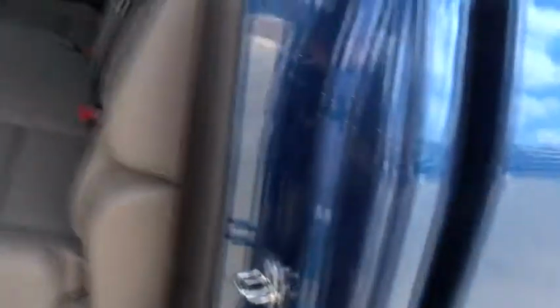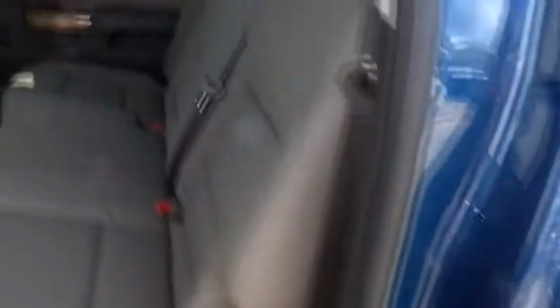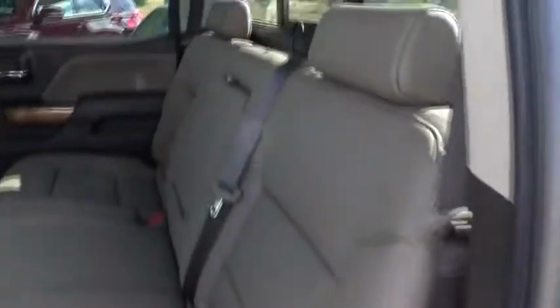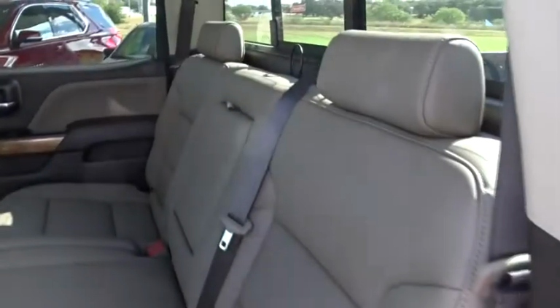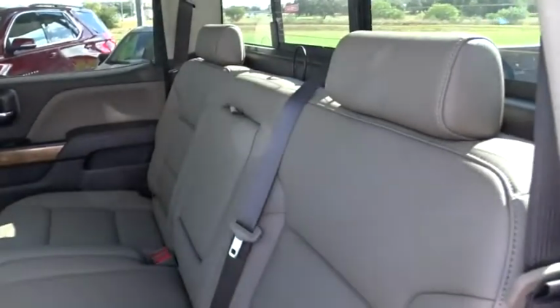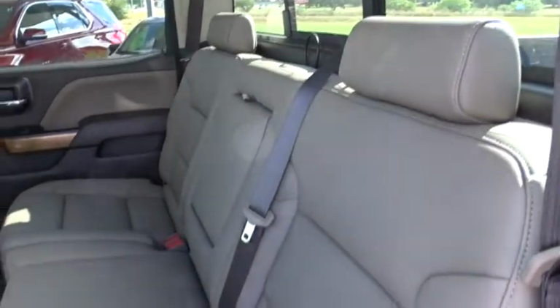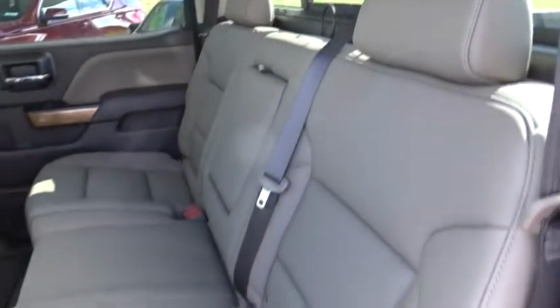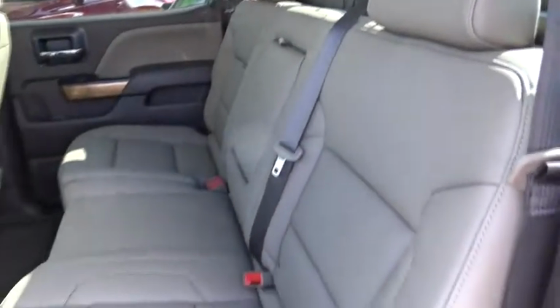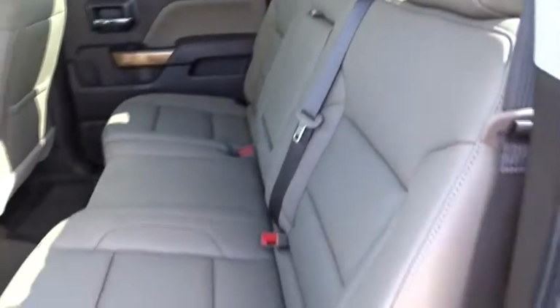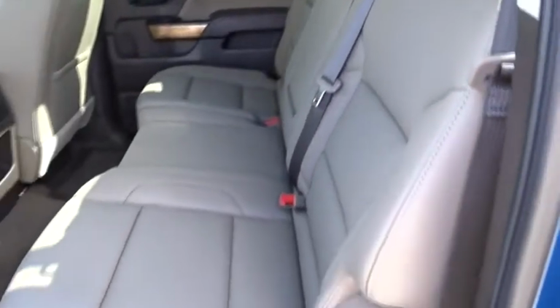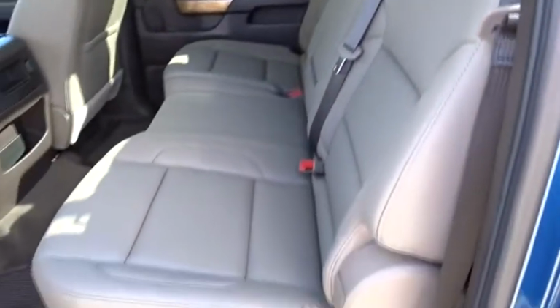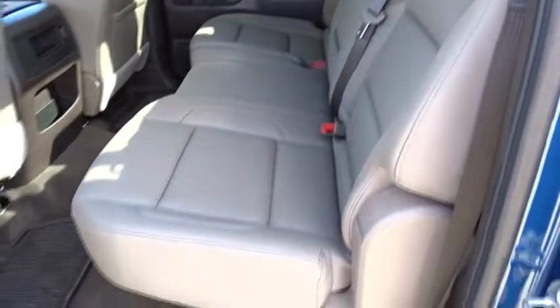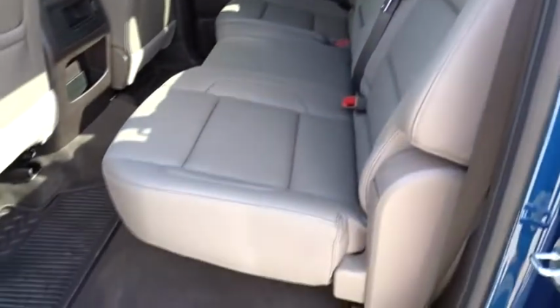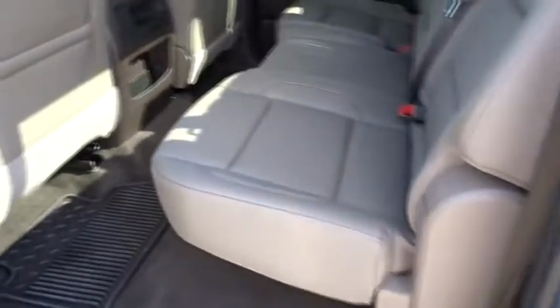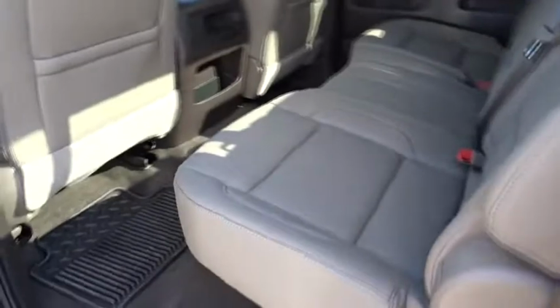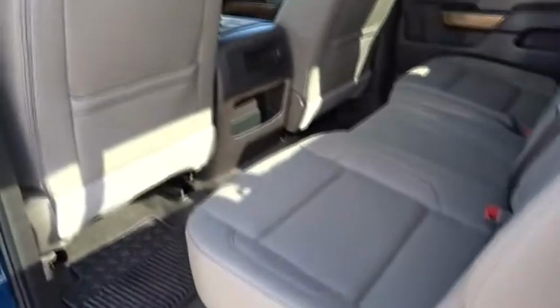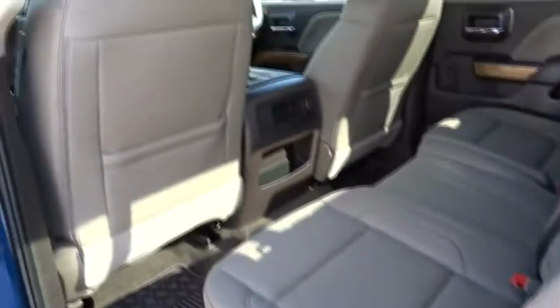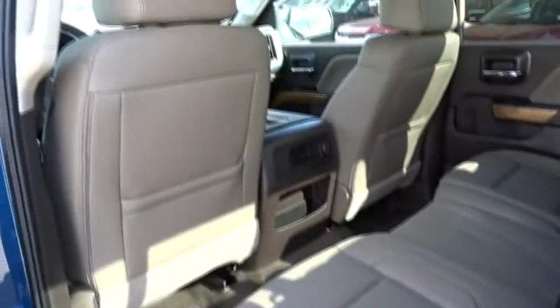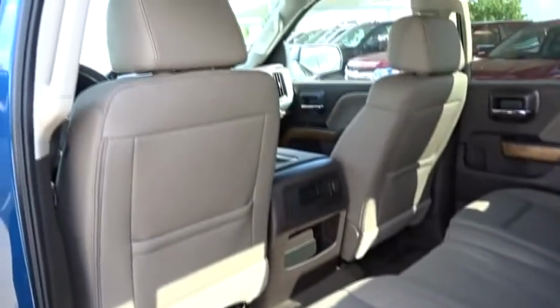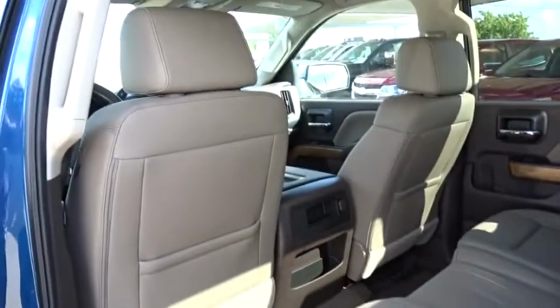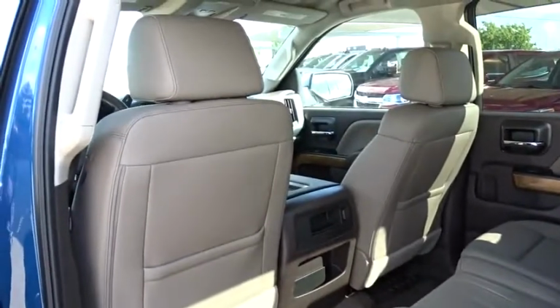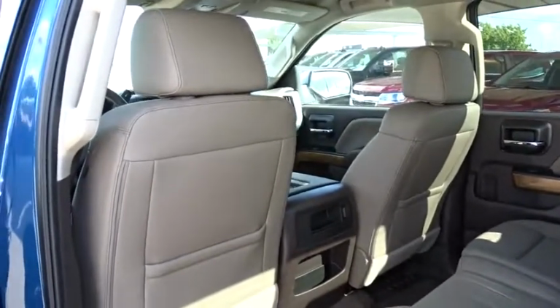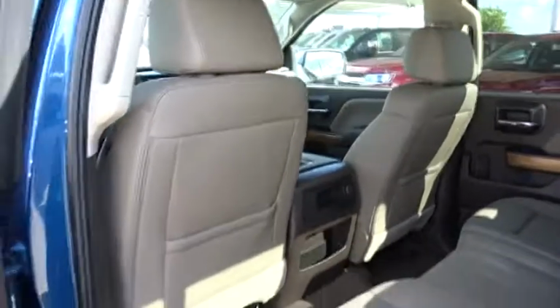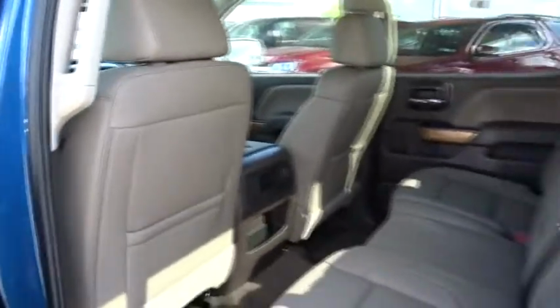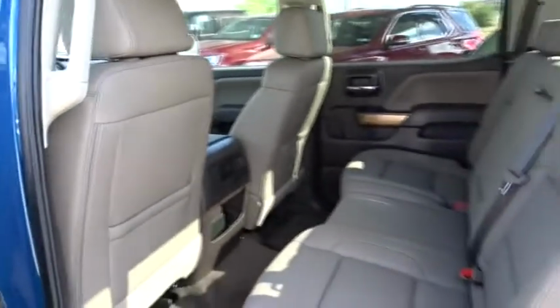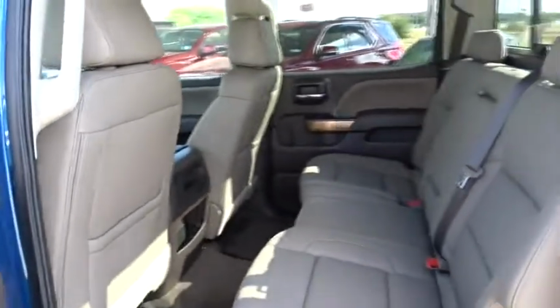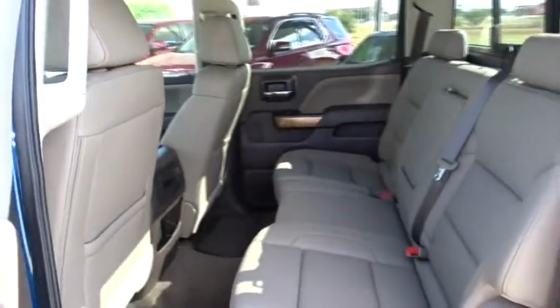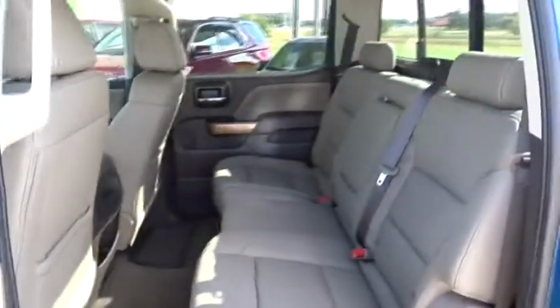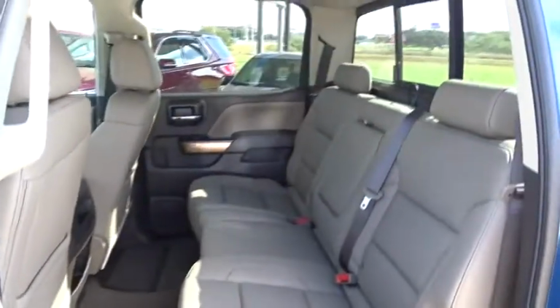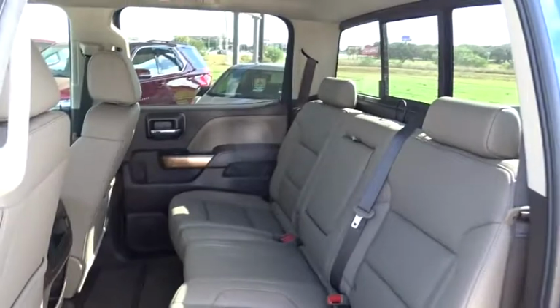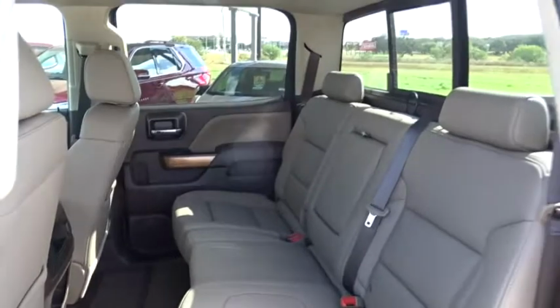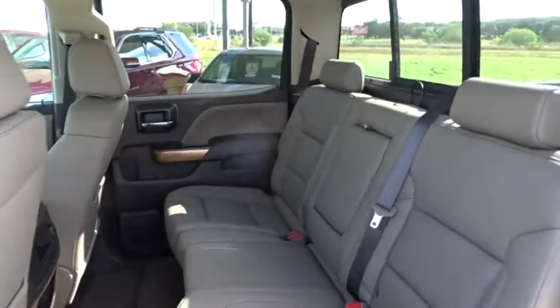Leather-wrapped steering wheel, power steering, adjustable steering wheel, cruise control, floor mats, four-wheel disc brakes, four-wheel drive, auto-dimming rear-view mirror, aluminum wheels.